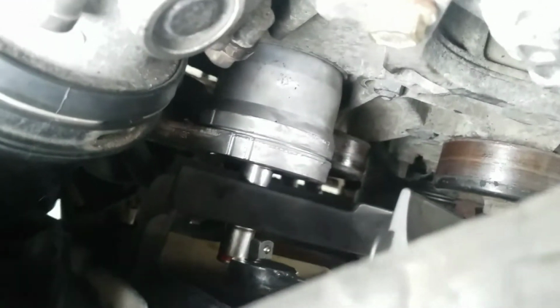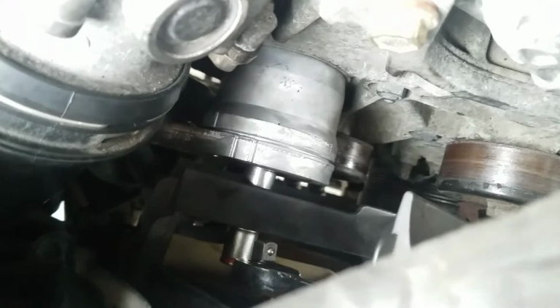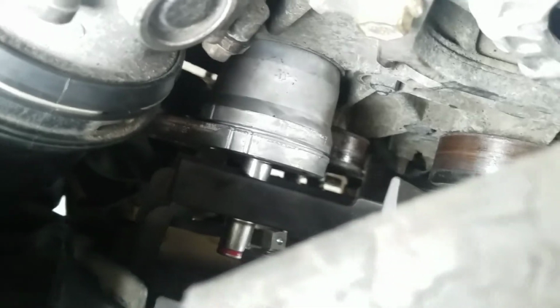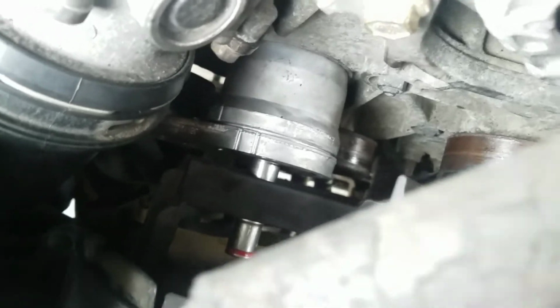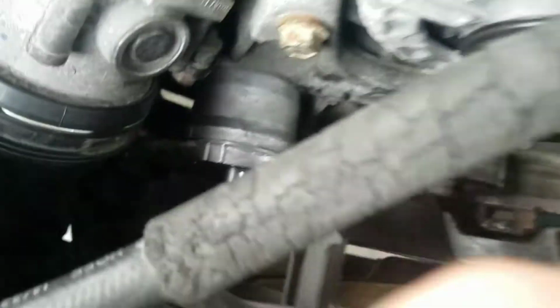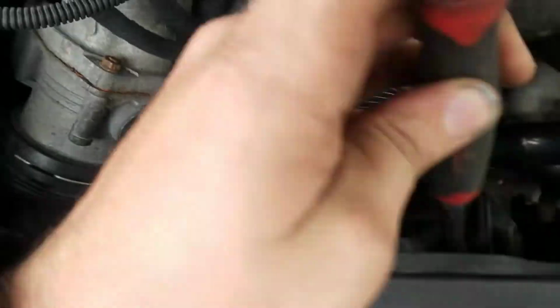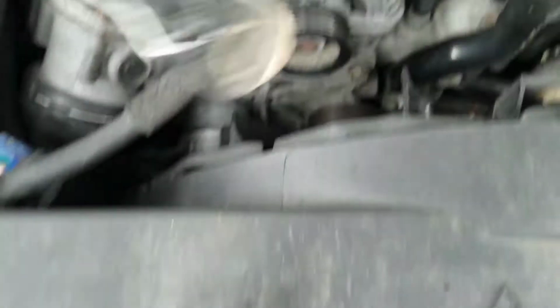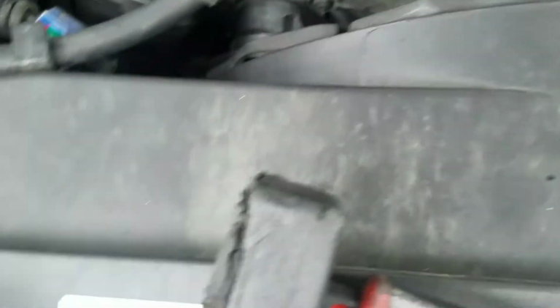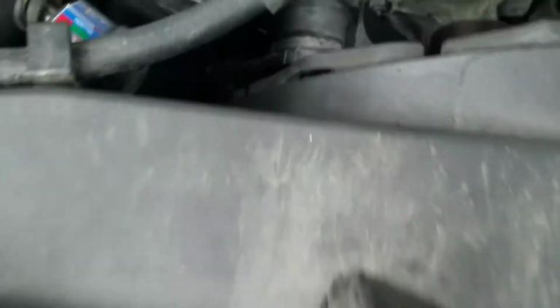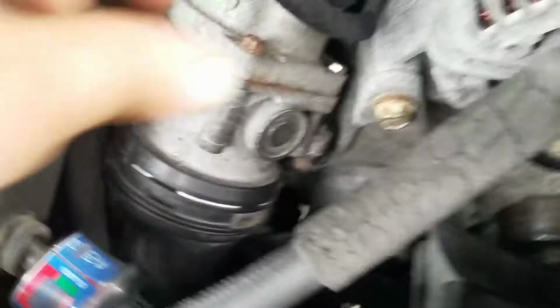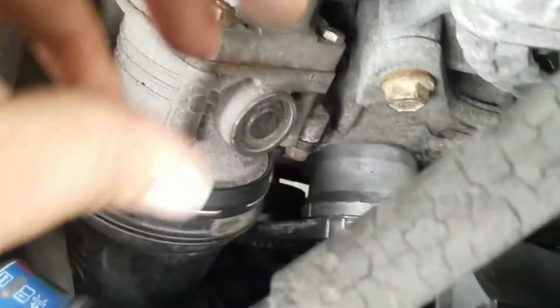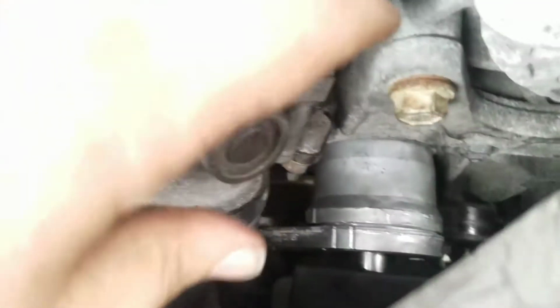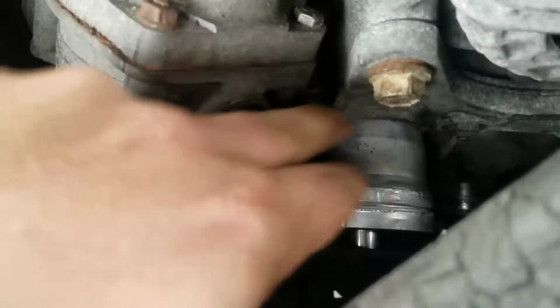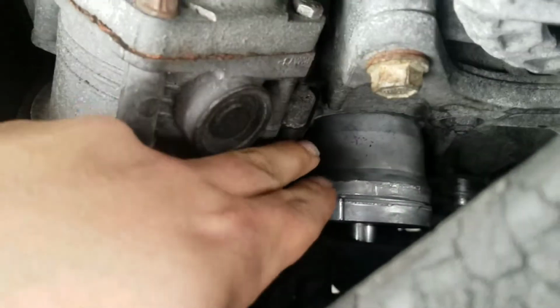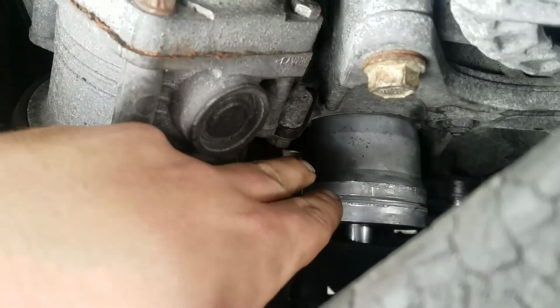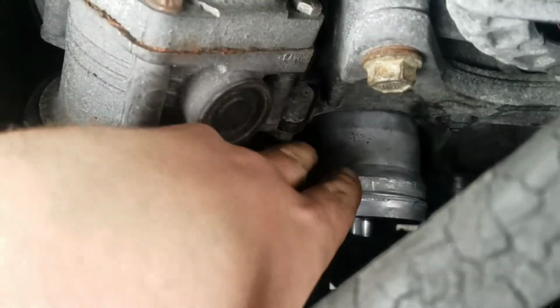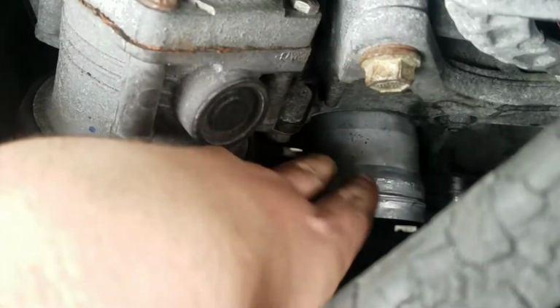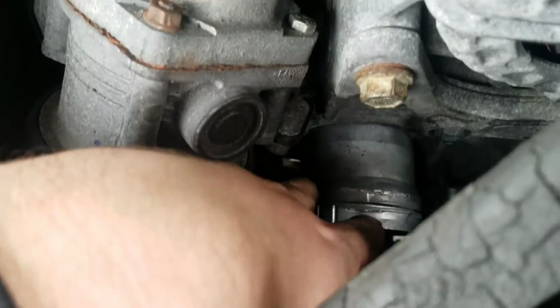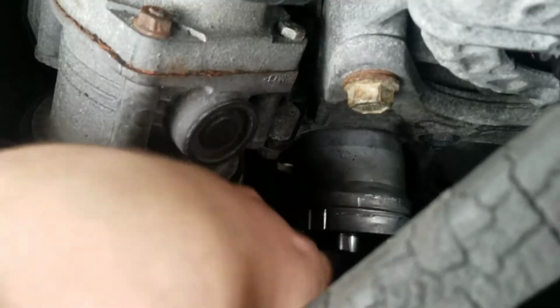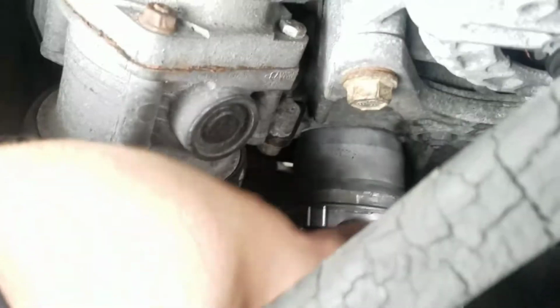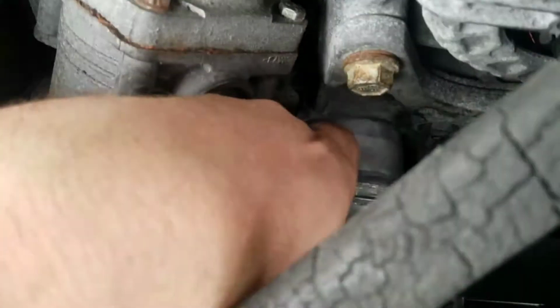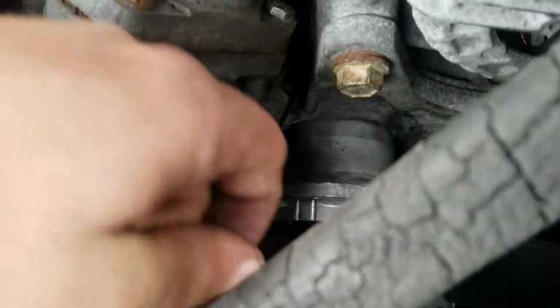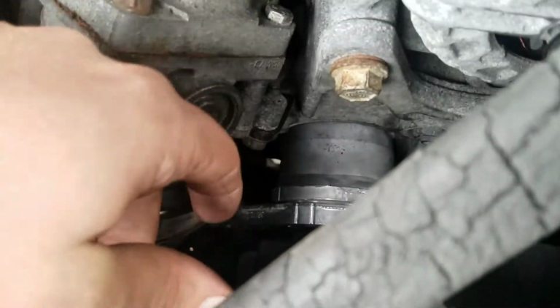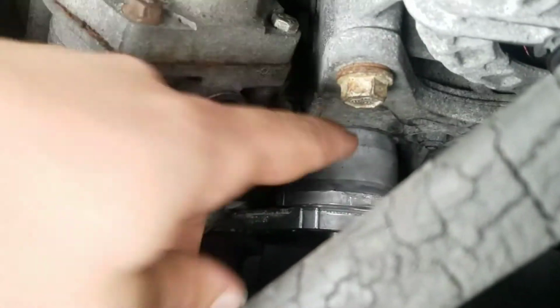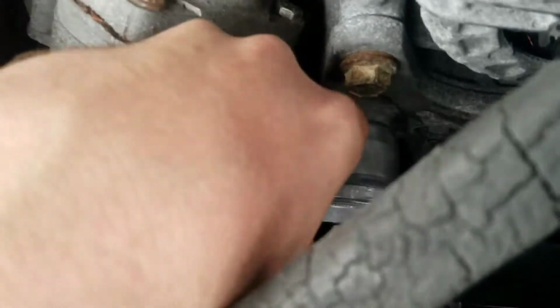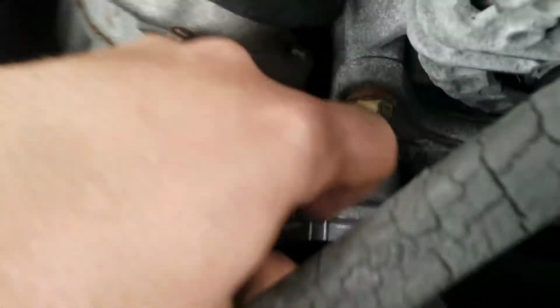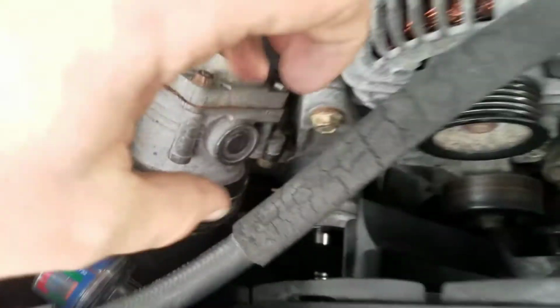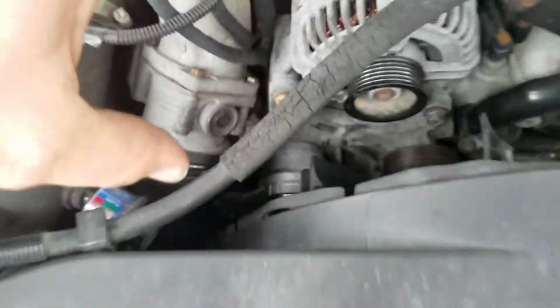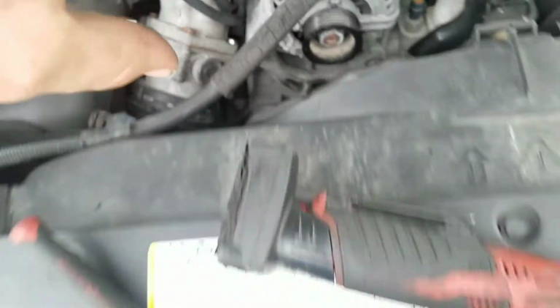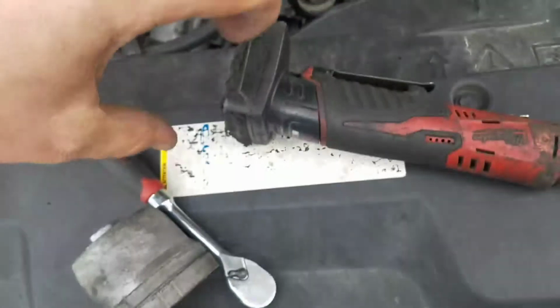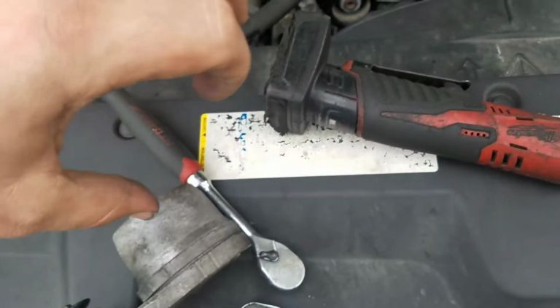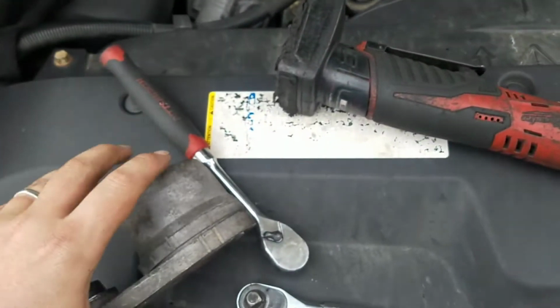Lefty loosey that bolt out. What I did was I just dropped the tensioner down in, took the bolt out, and then pulled the tensioner up through the top.